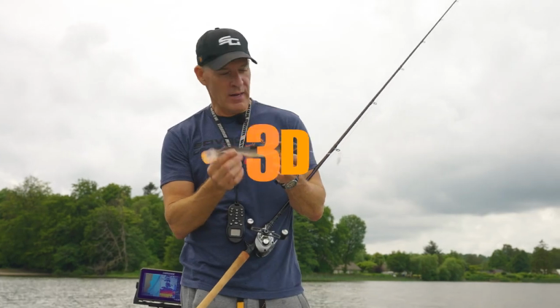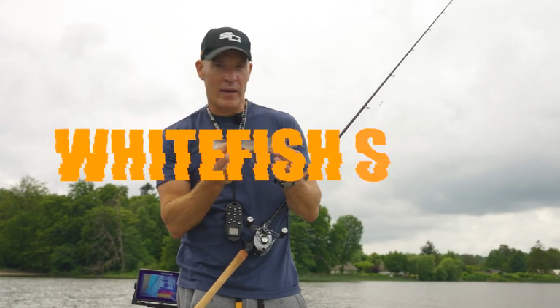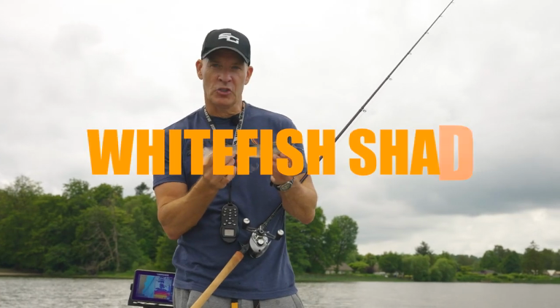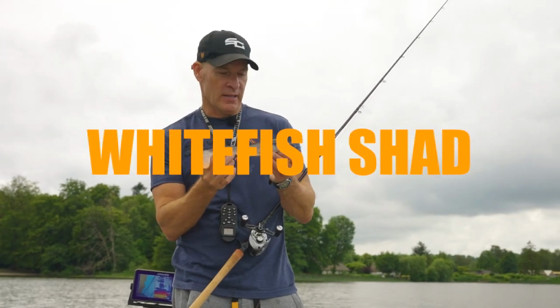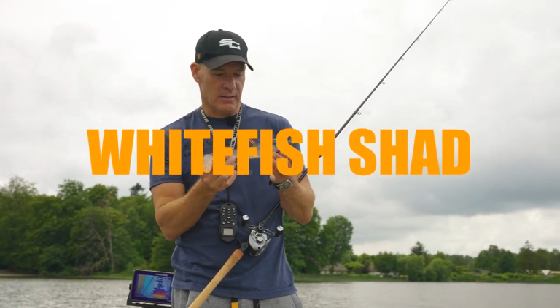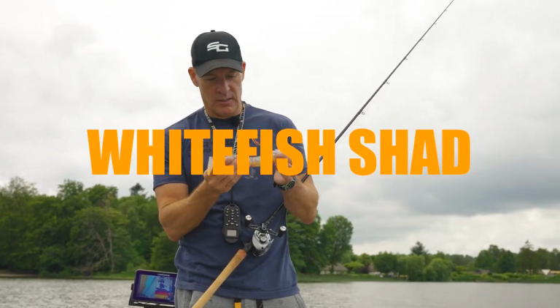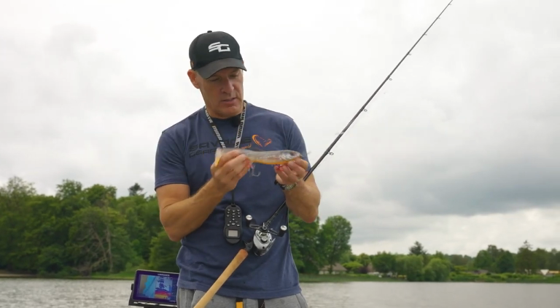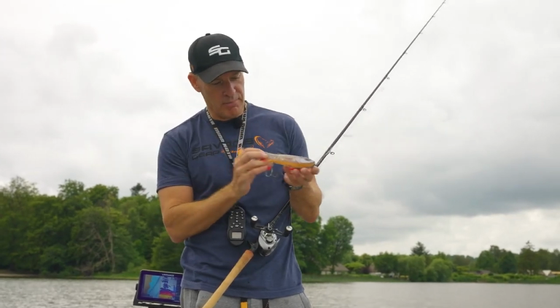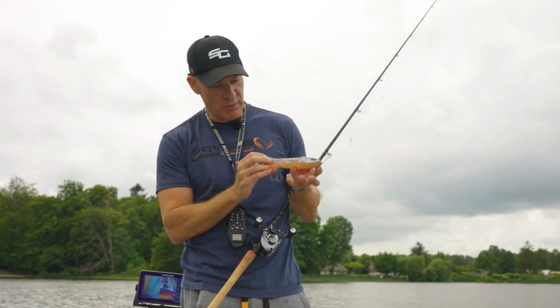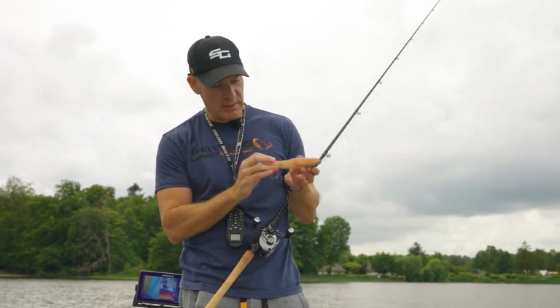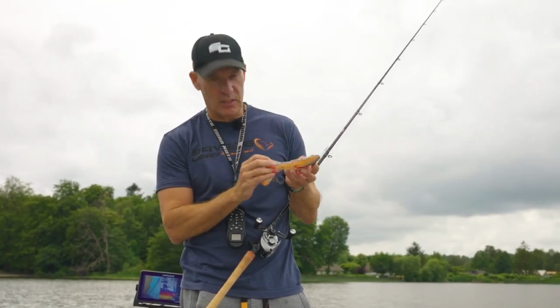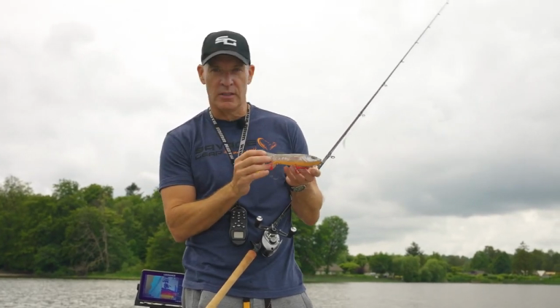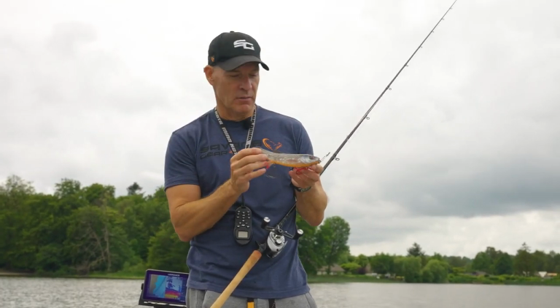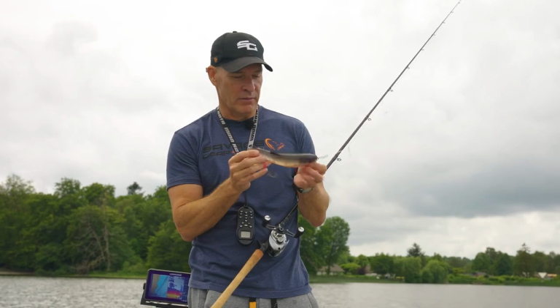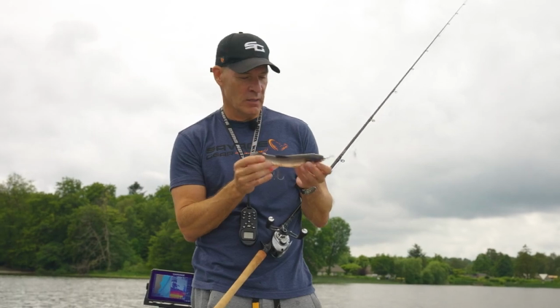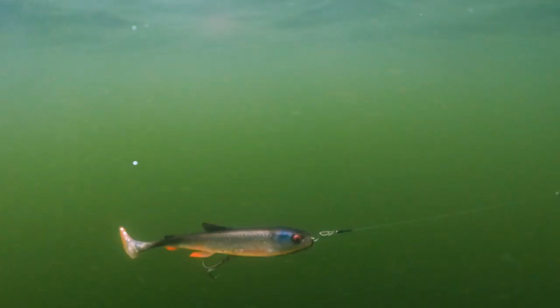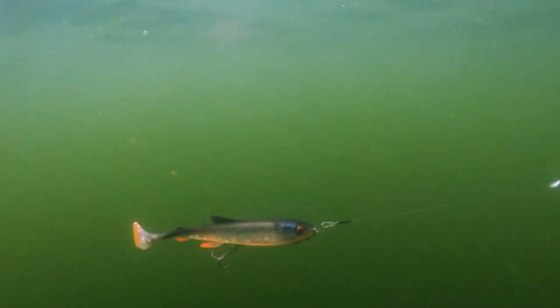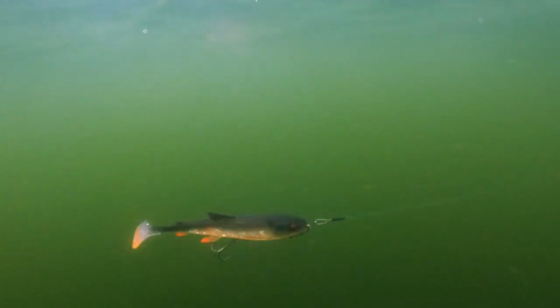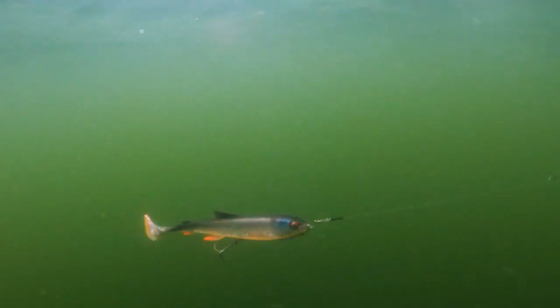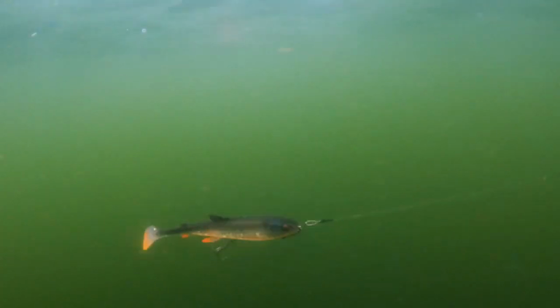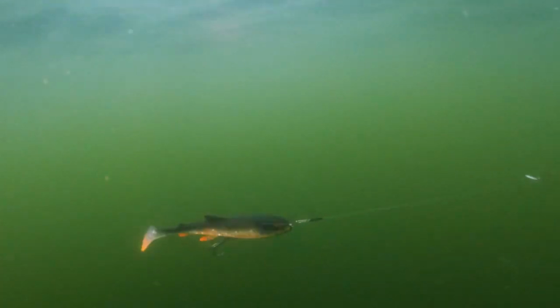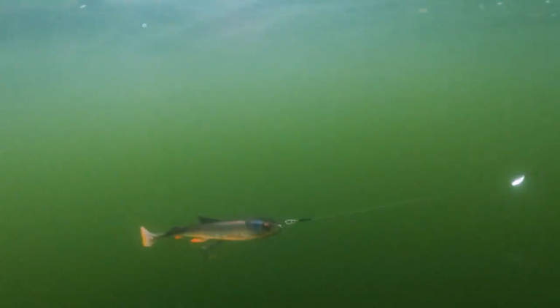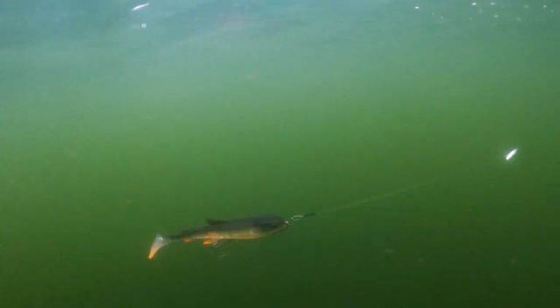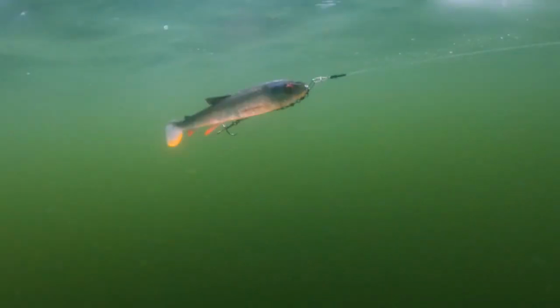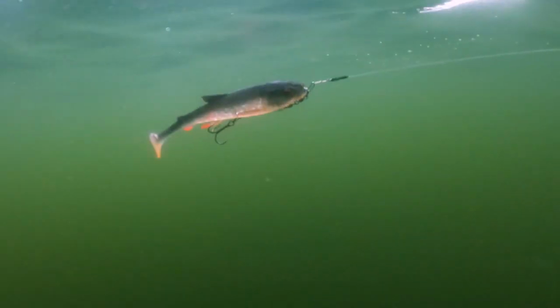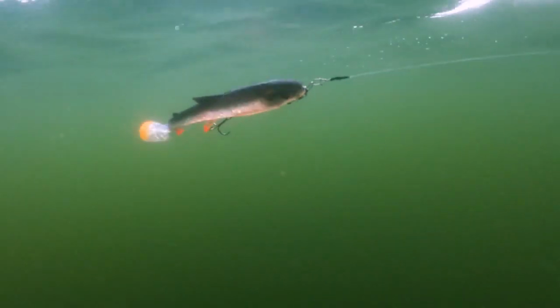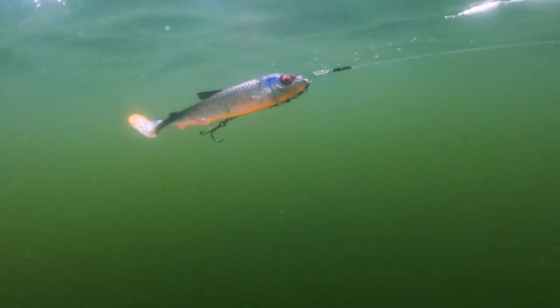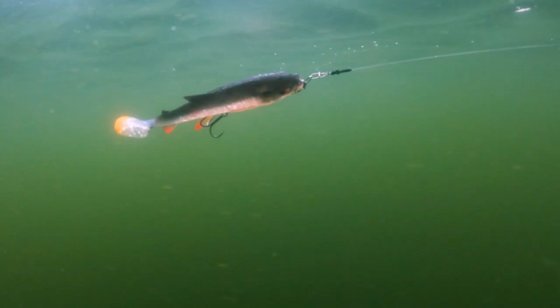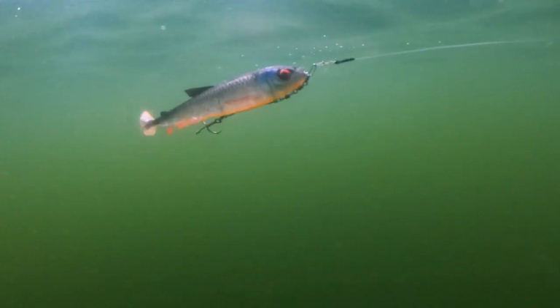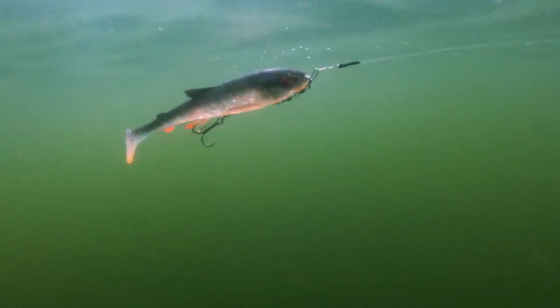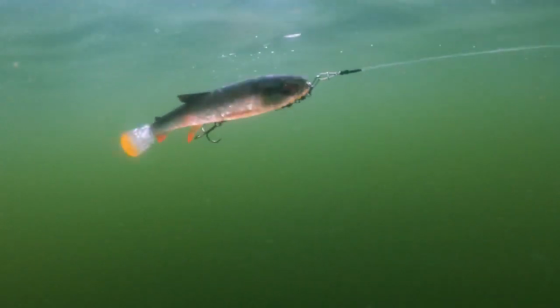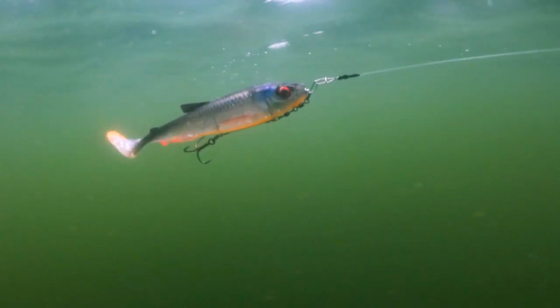3D Whitefish Shad here is just a perfect imitation of a whitefish. Has a huge rolling action, big paddle tail, makes that whole body roll.